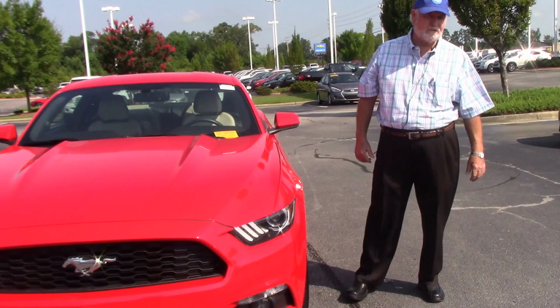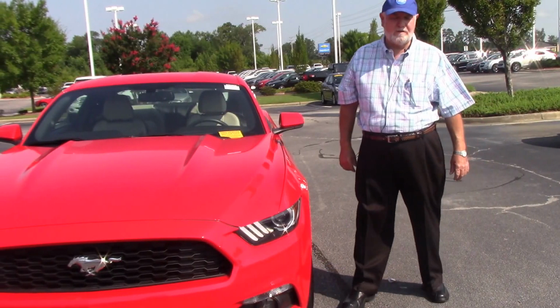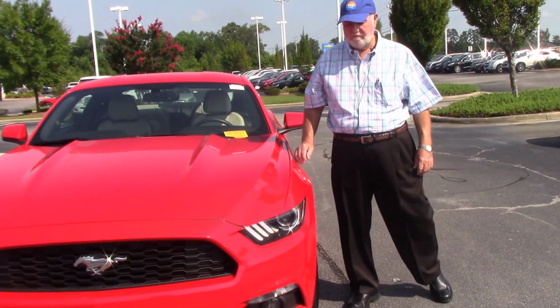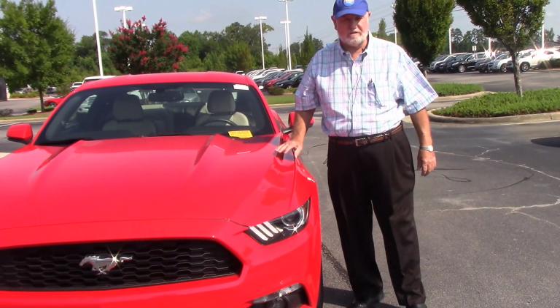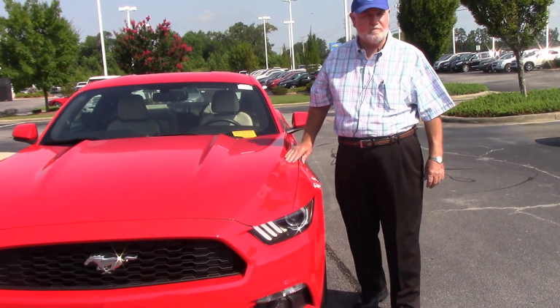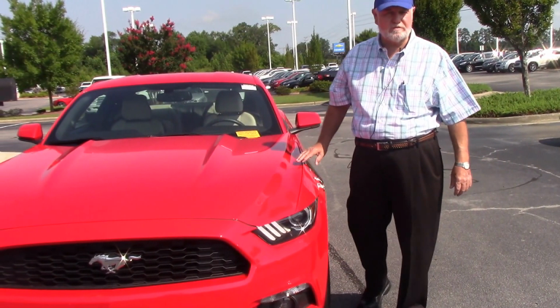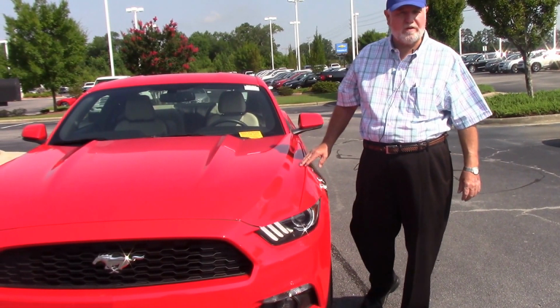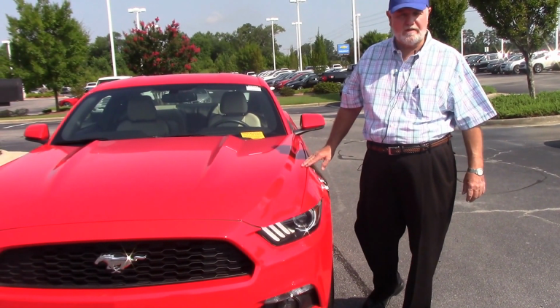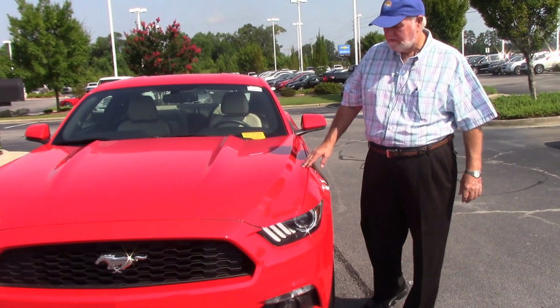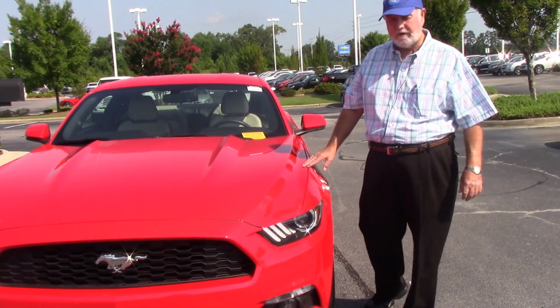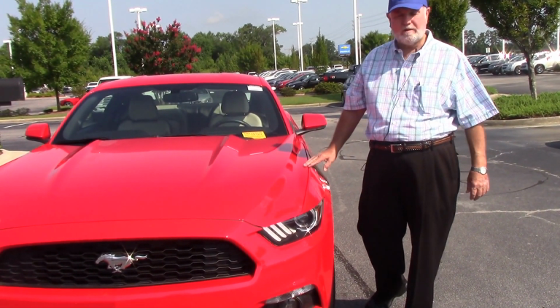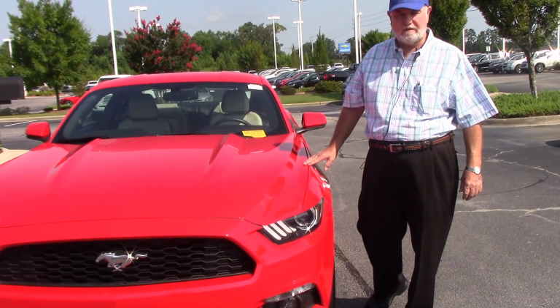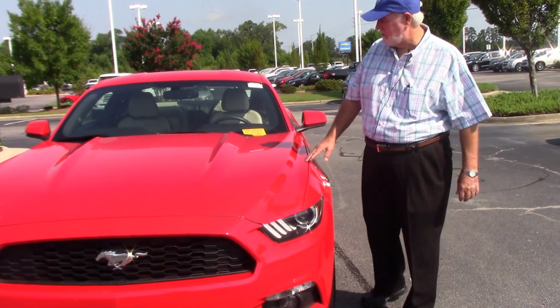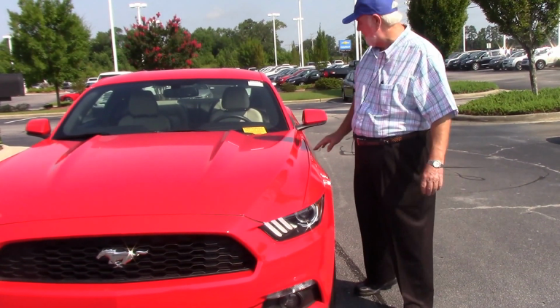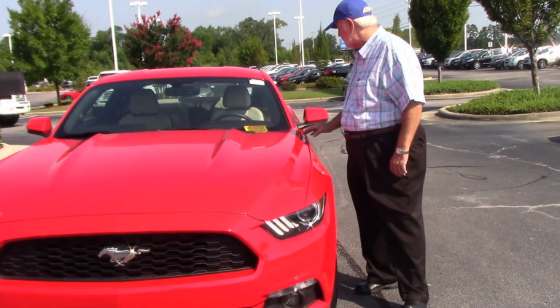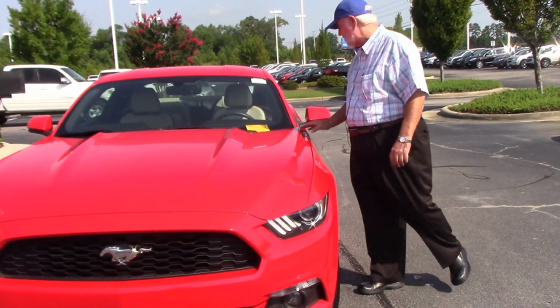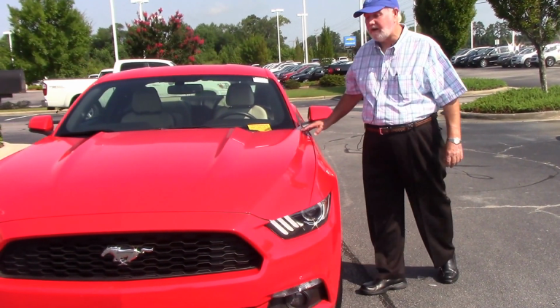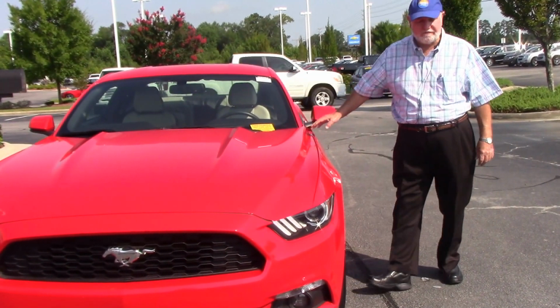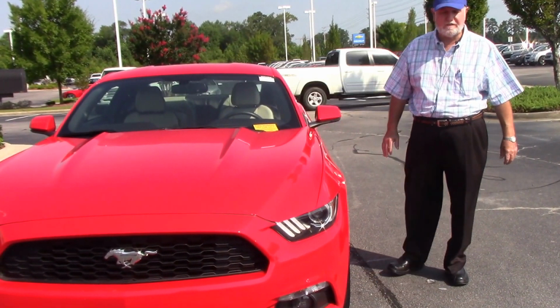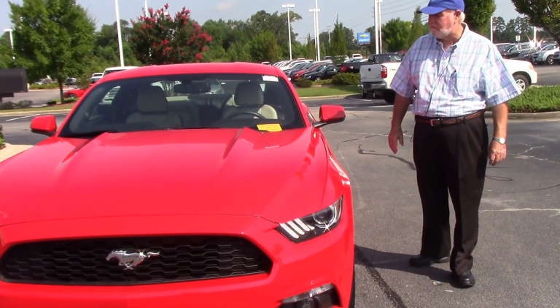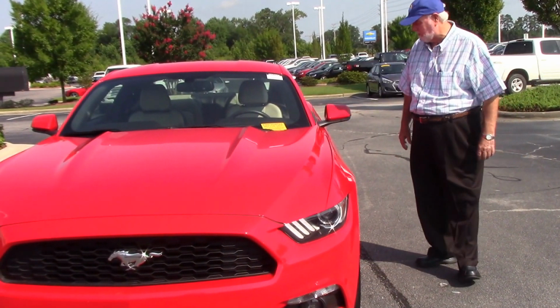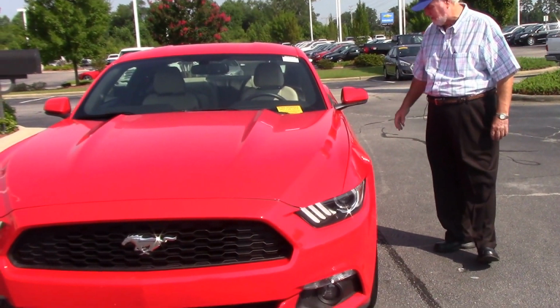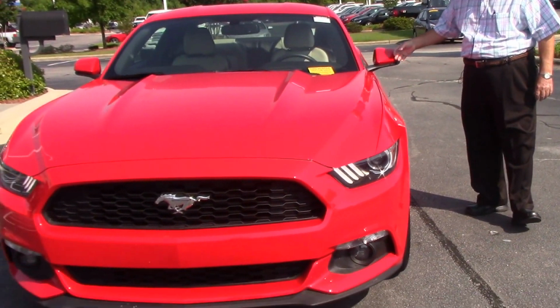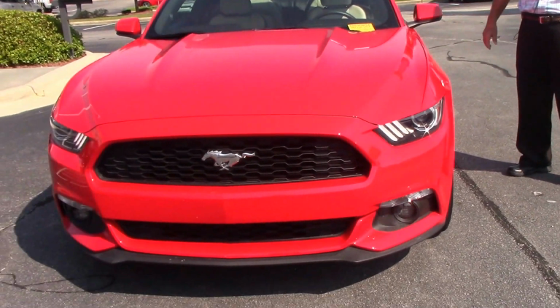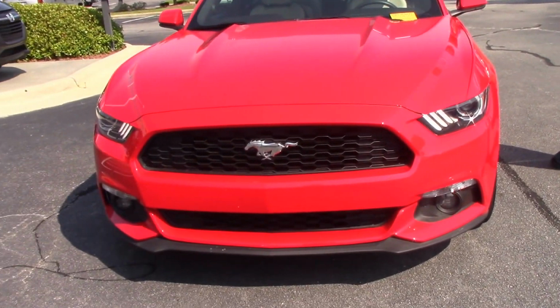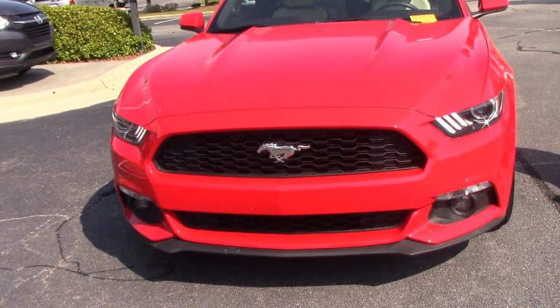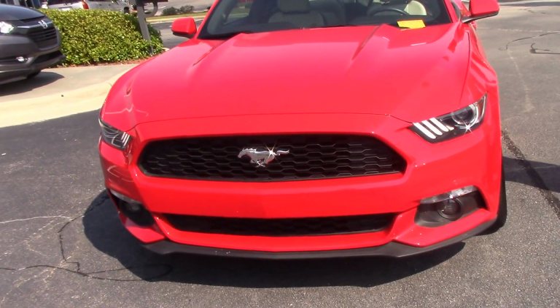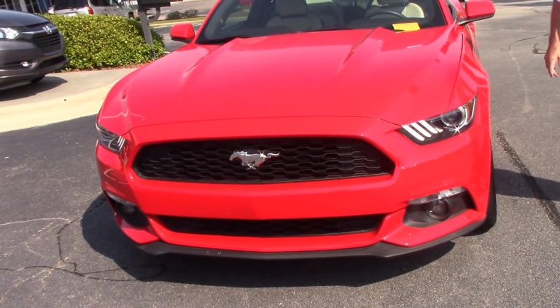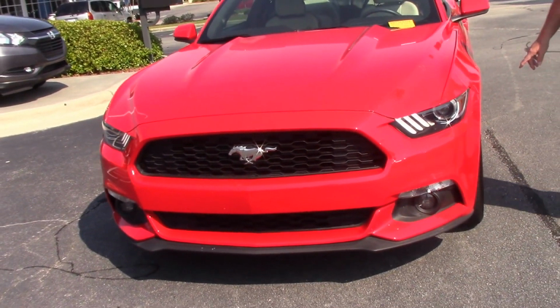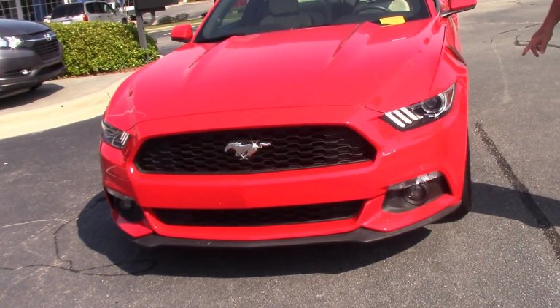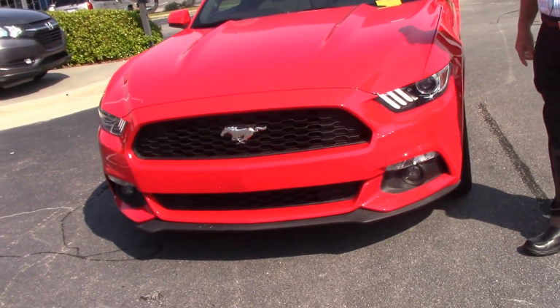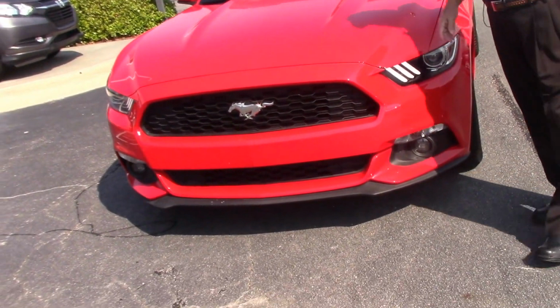I'm Jim here at Hubert Vester Honda in Wilson, North Carolina. Thanks for inquiring about this 2015 Ford Mustang. It's that pretty red color, and it's got the blacked-out rims on it.